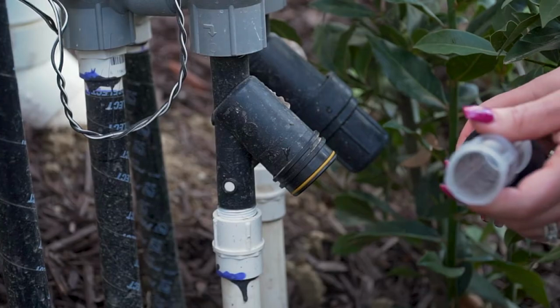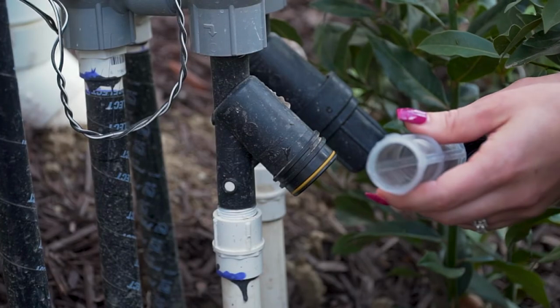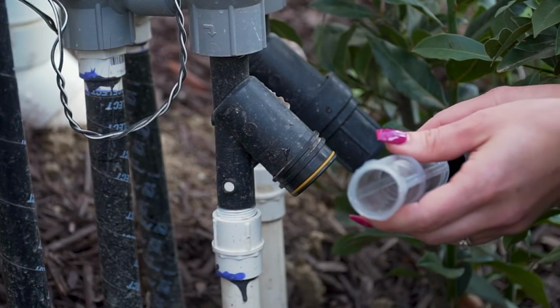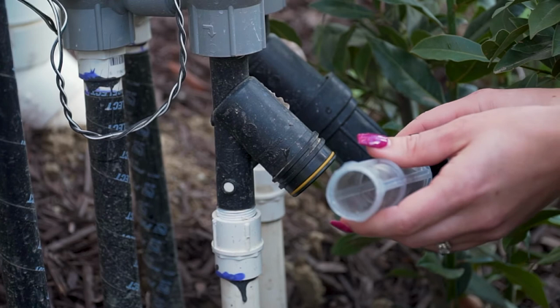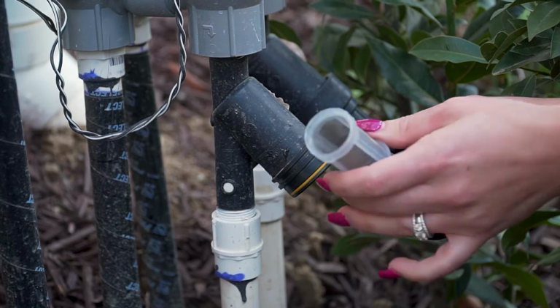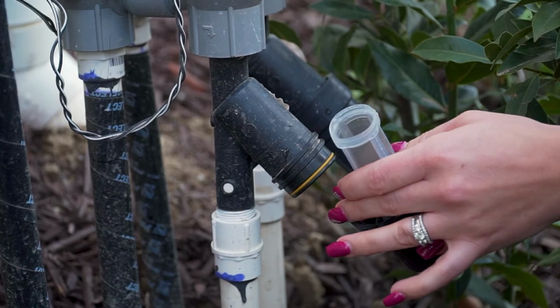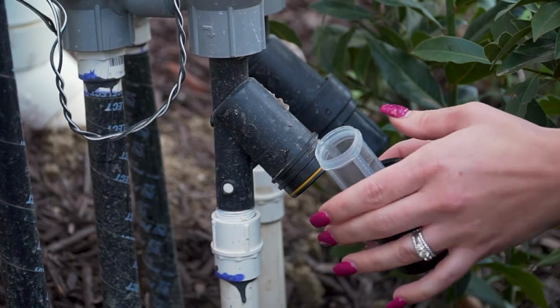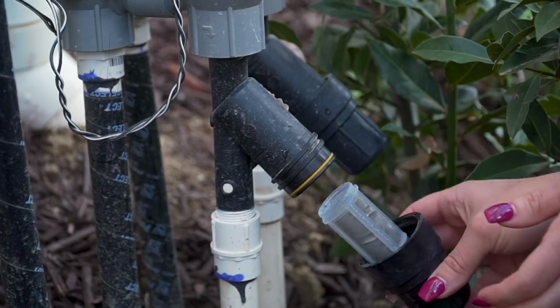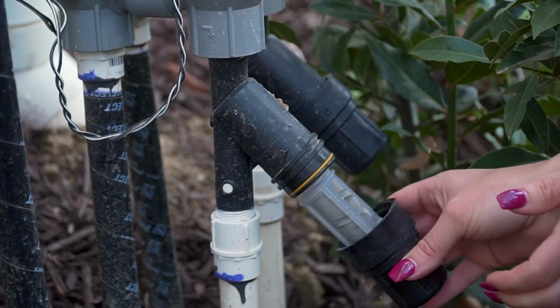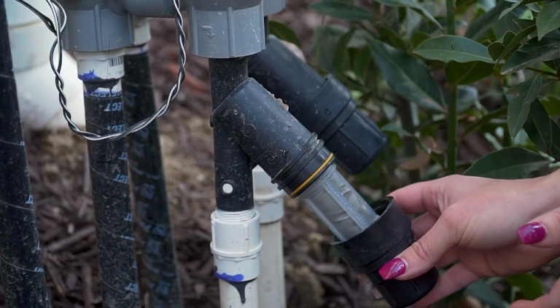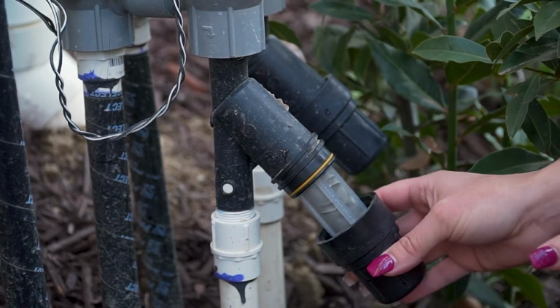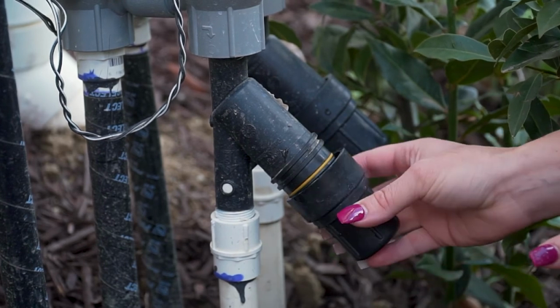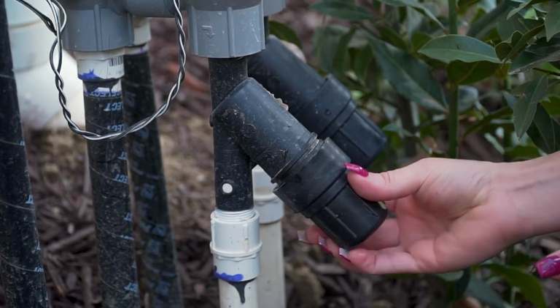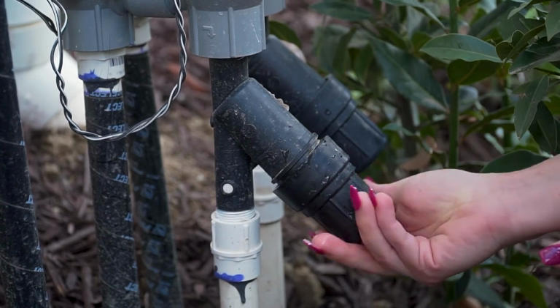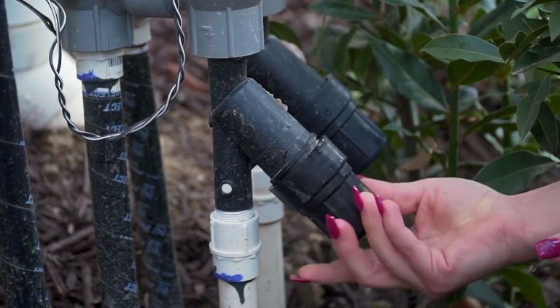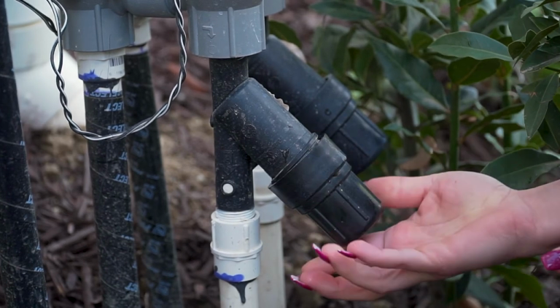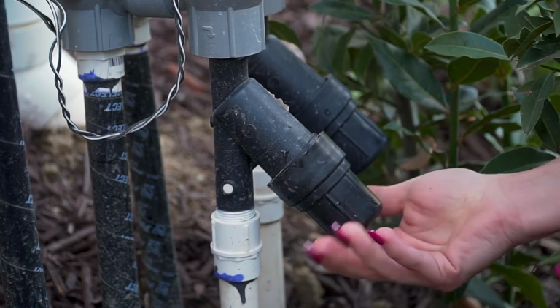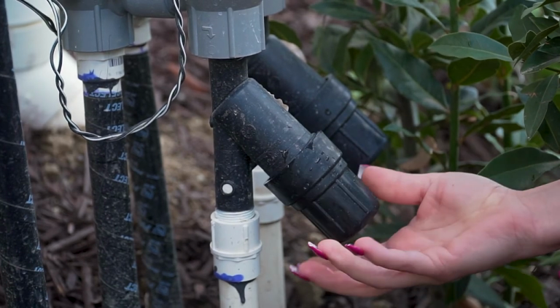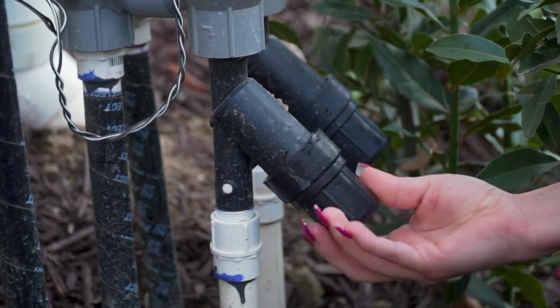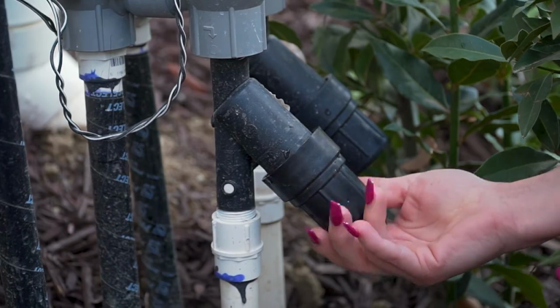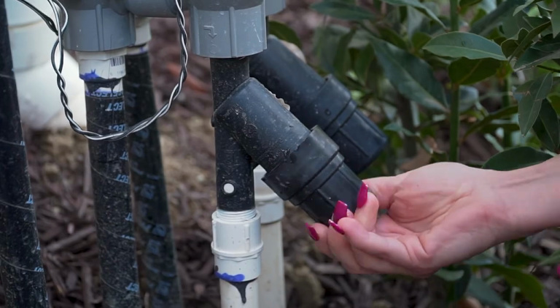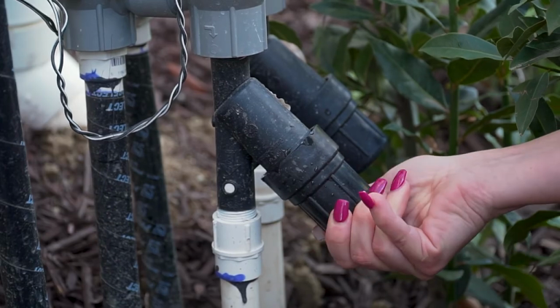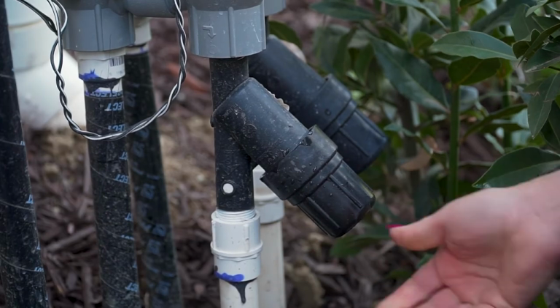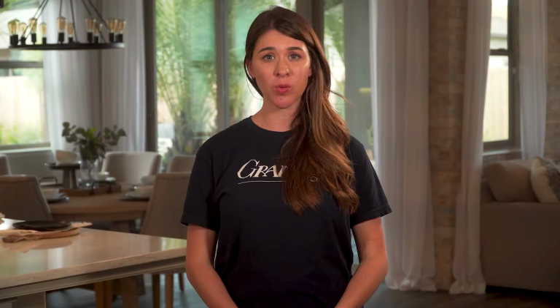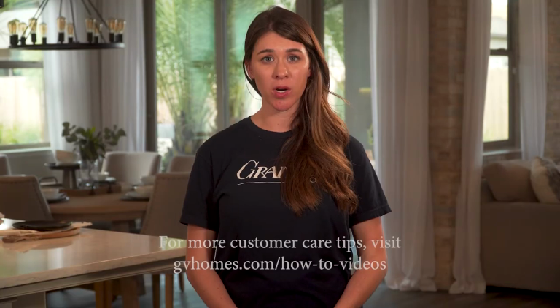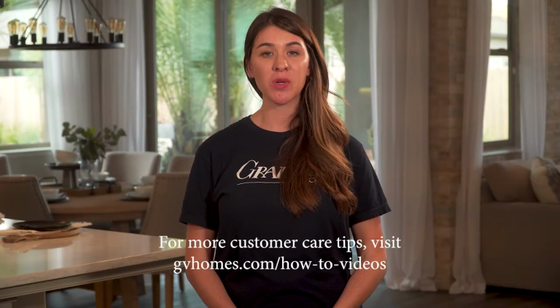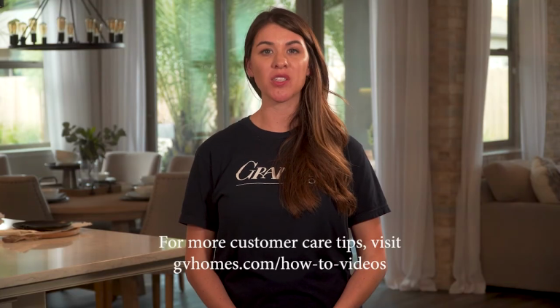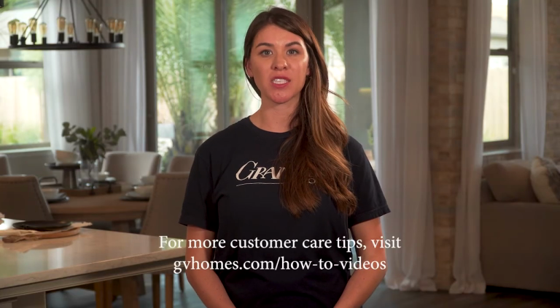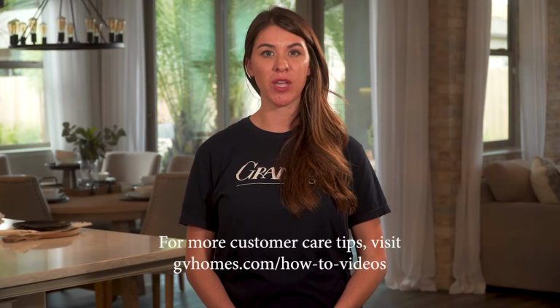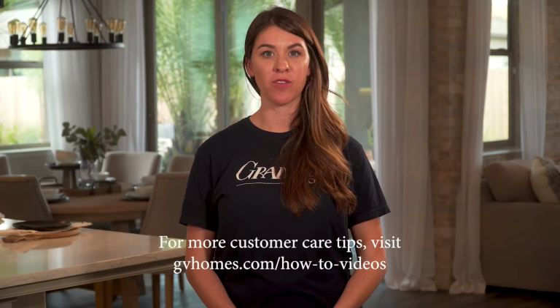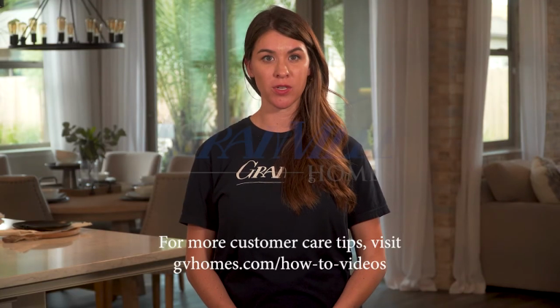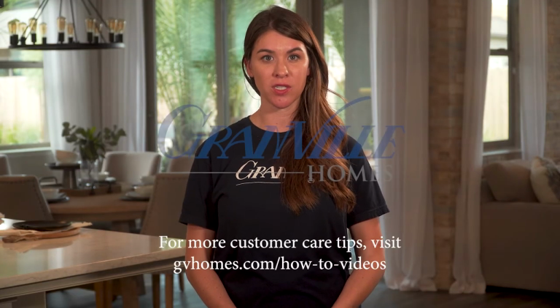Put the aerator back into the drip filter cap and screw the drip filter cap clockwise to re-secure. If the seal doesn't work, please contact customer care for further instructions.